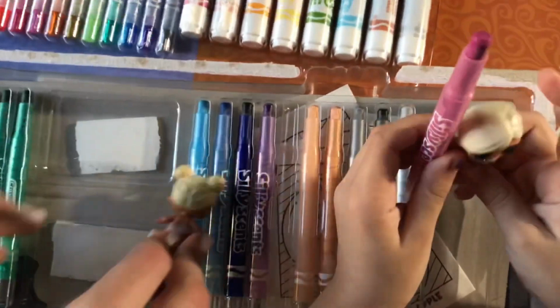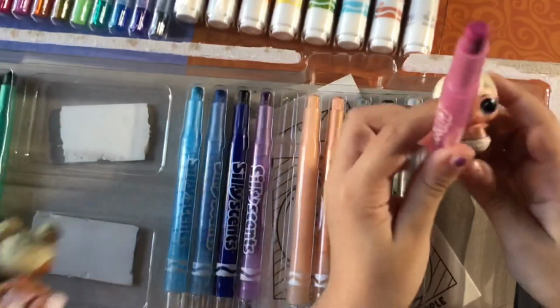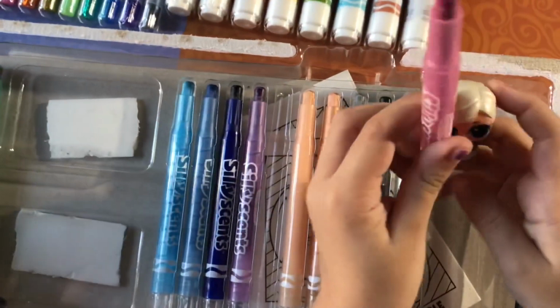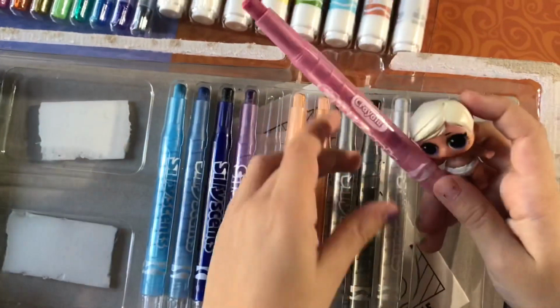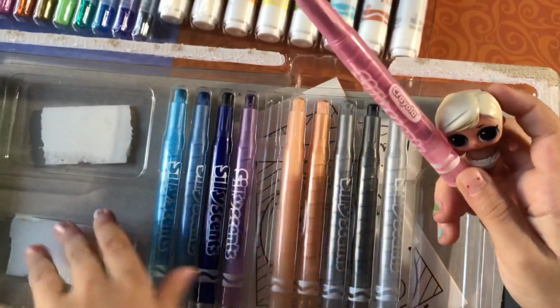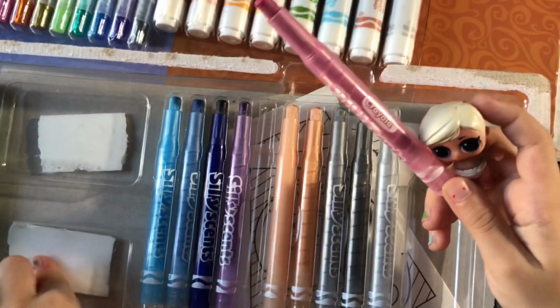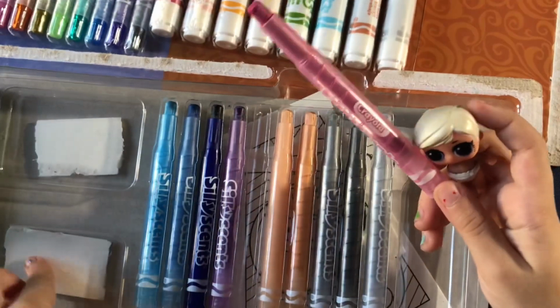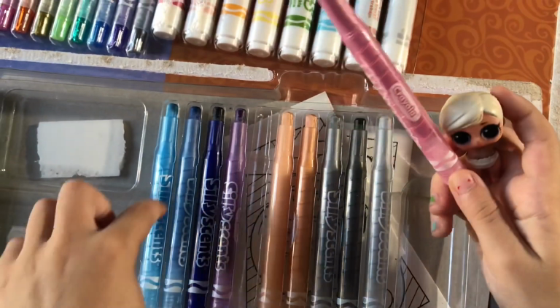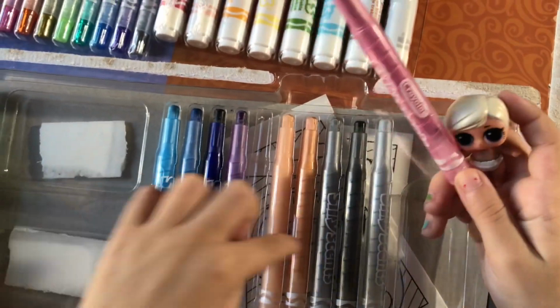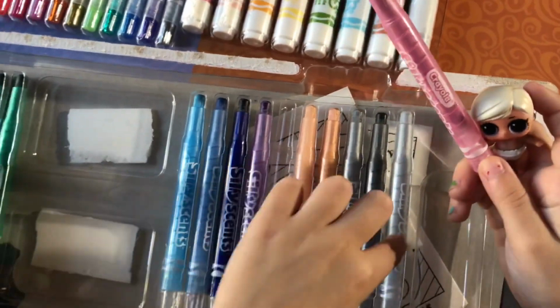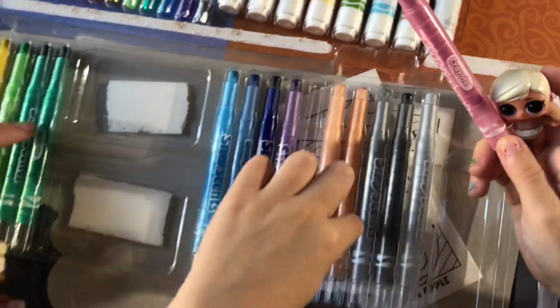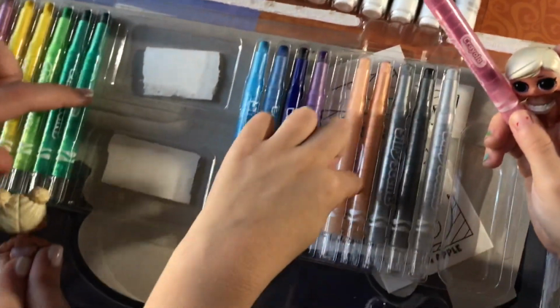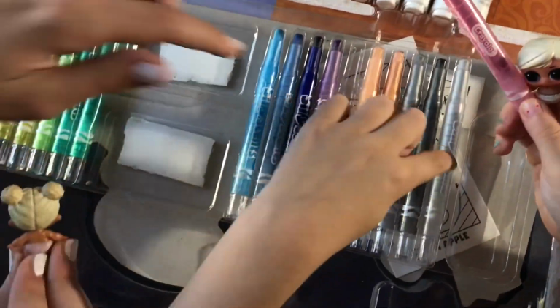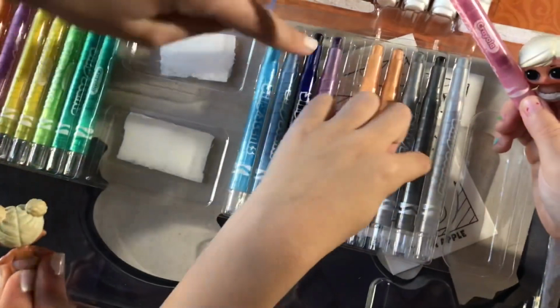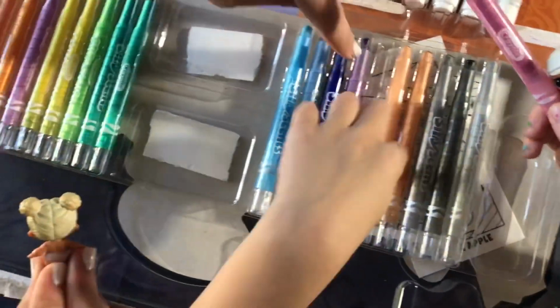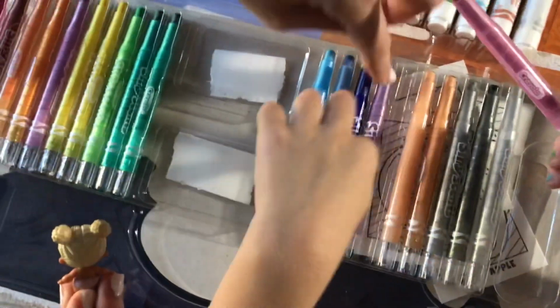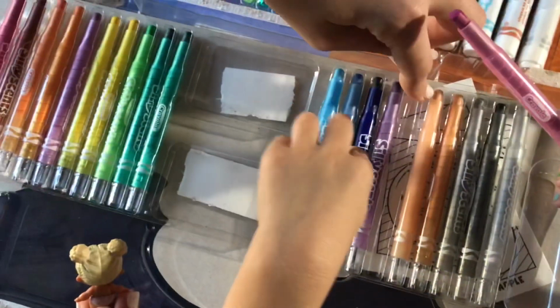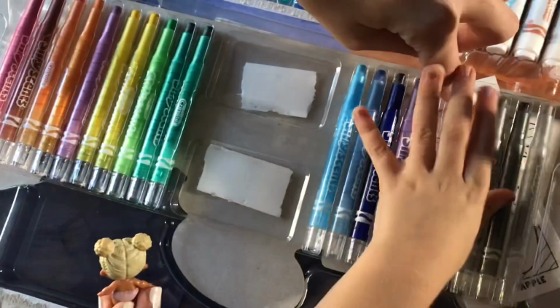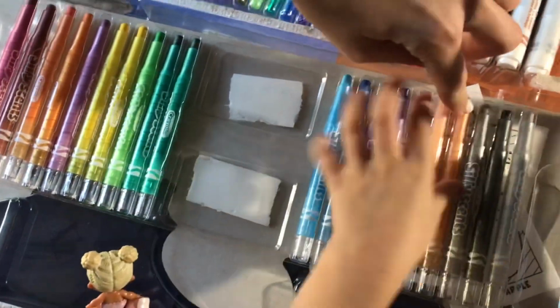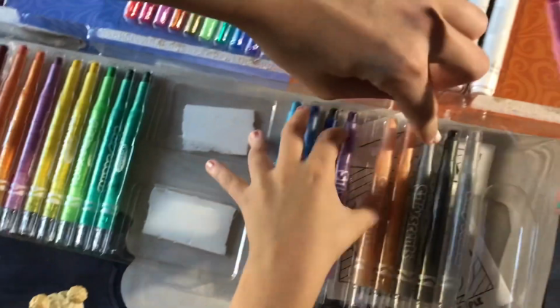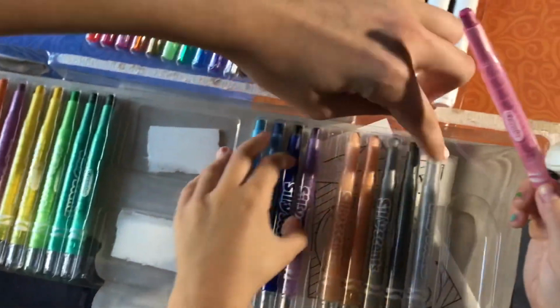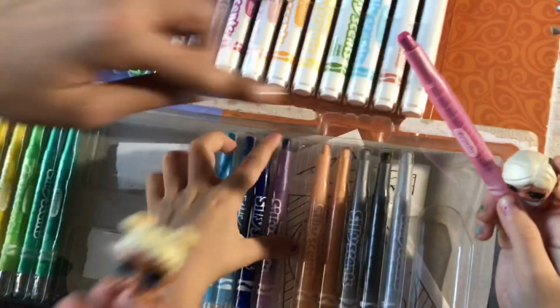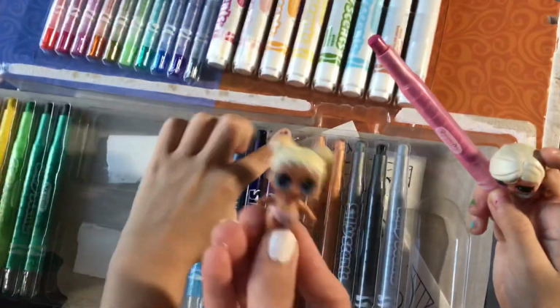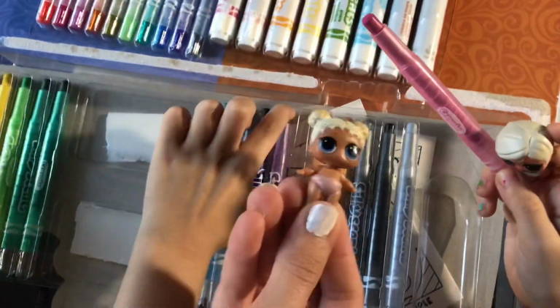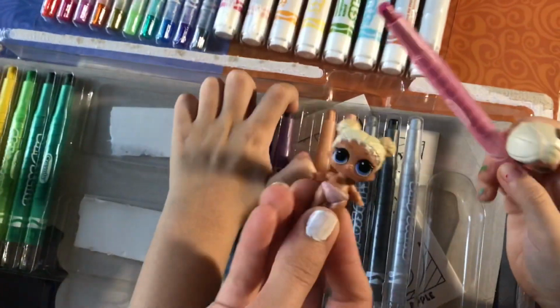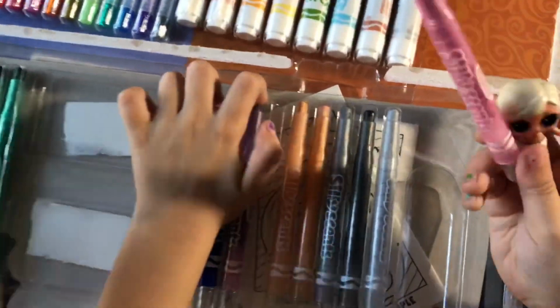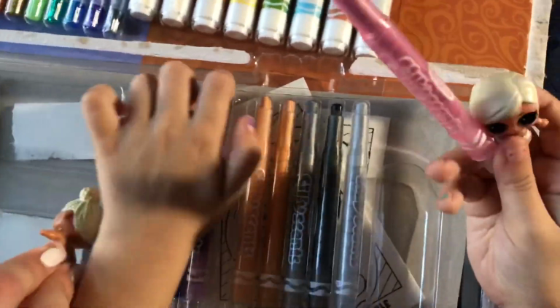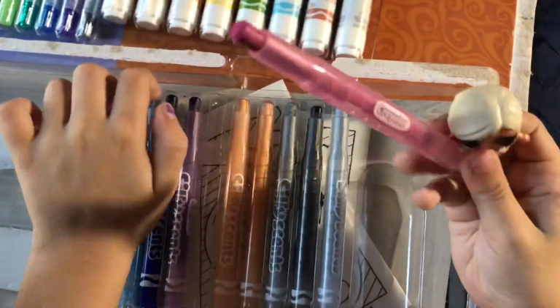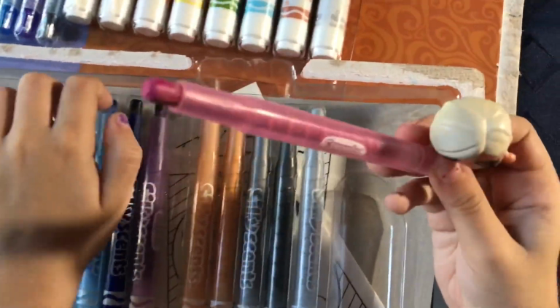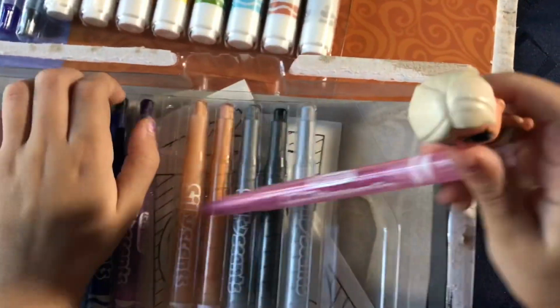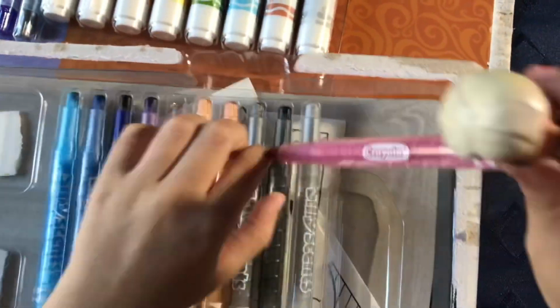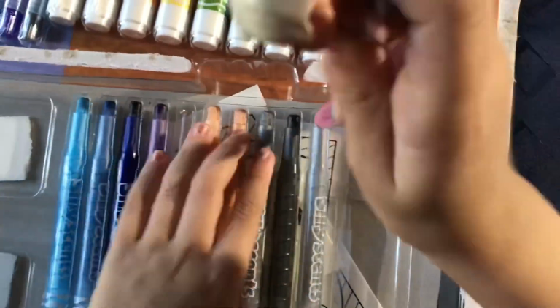Look at these colors. There's 20, I think. 1, 2, 3, 4, 5, 6, 7, 8, 9, 10 — so I got one — 13, 14, 15, 16, 17, 18, 19, 20. There's 20. That's a lot! Which smells so beautiful.